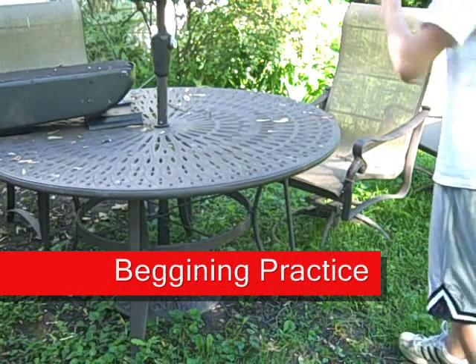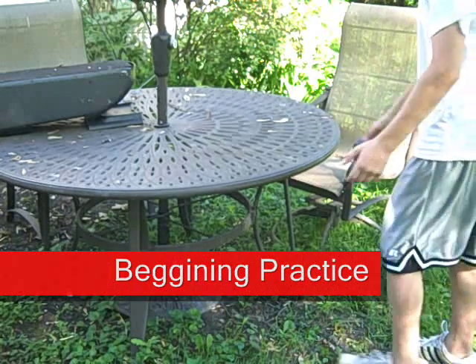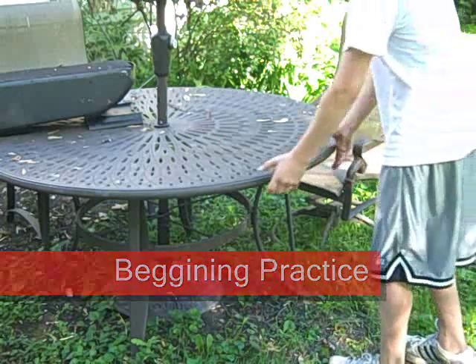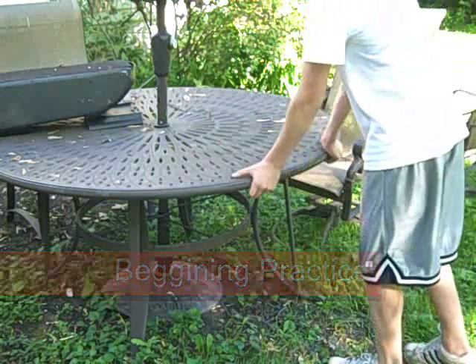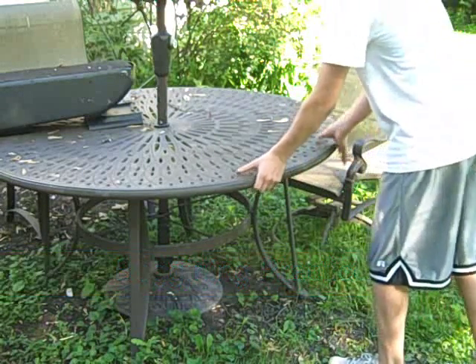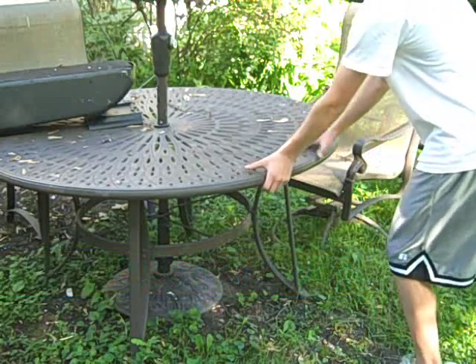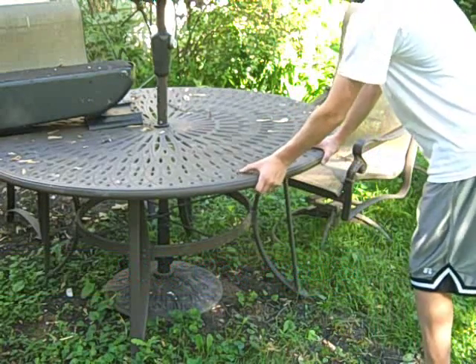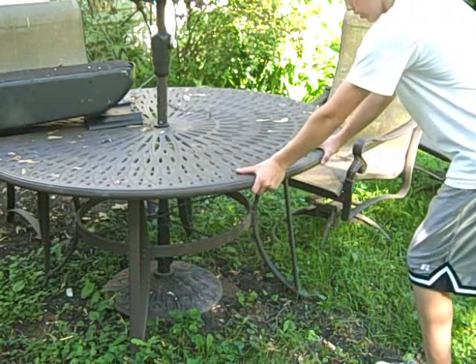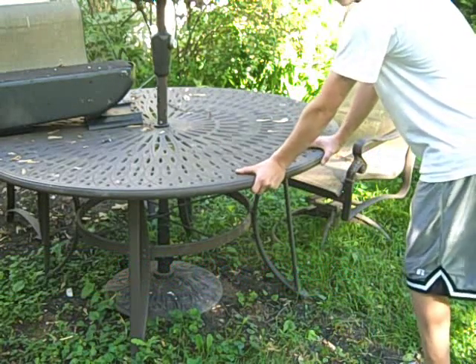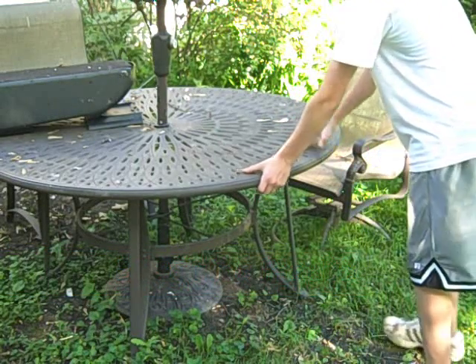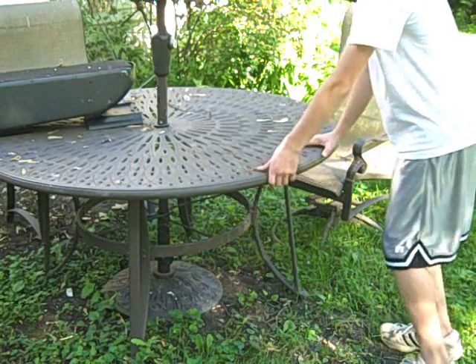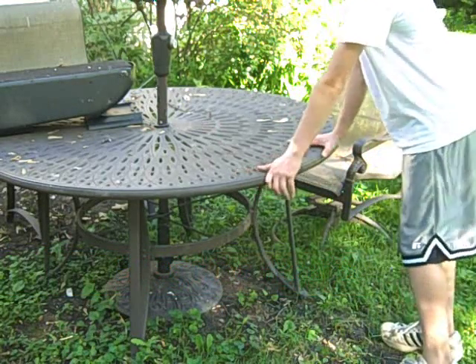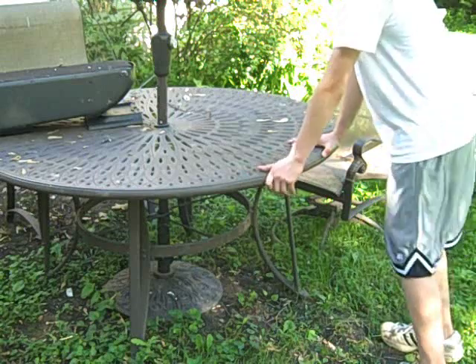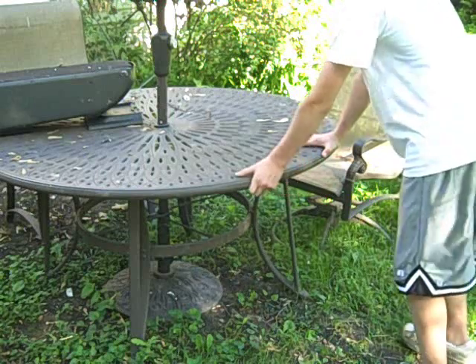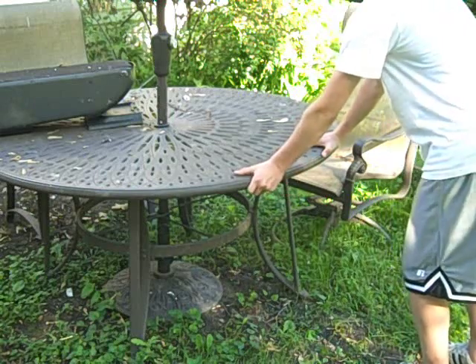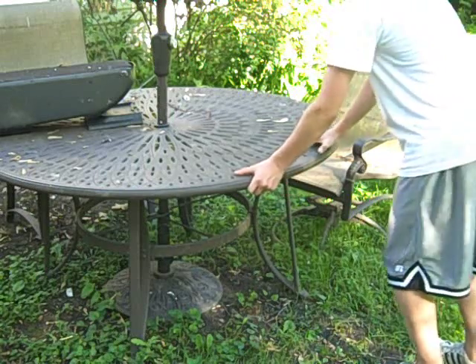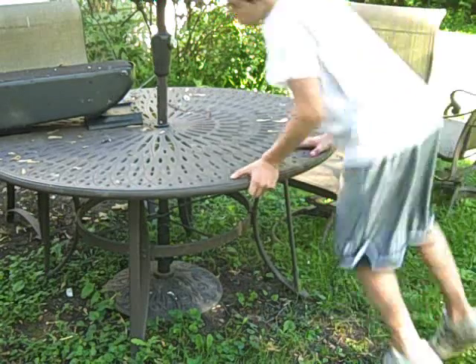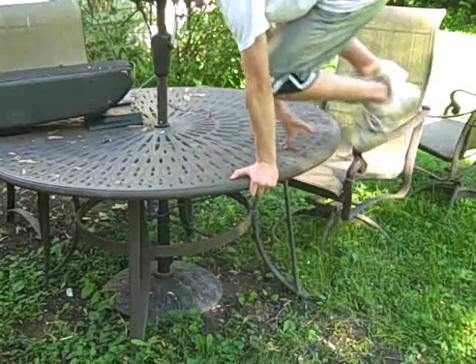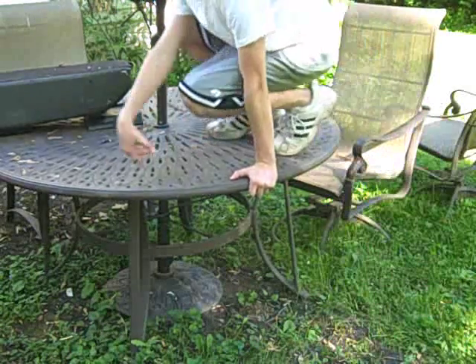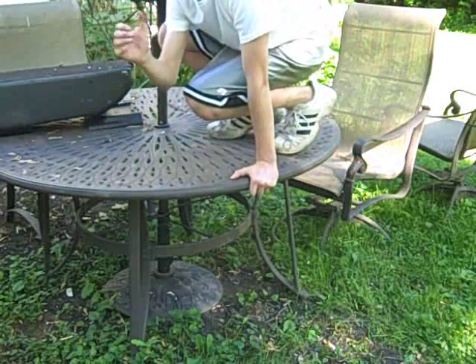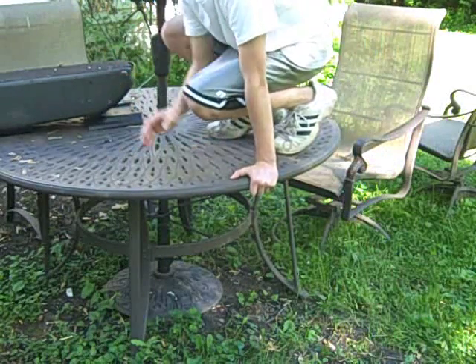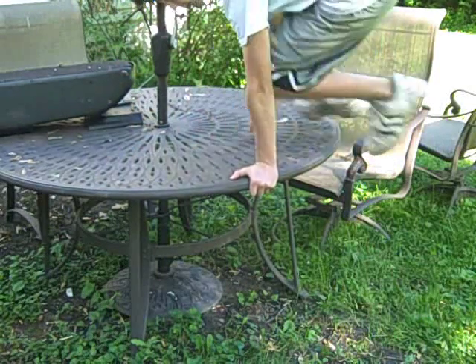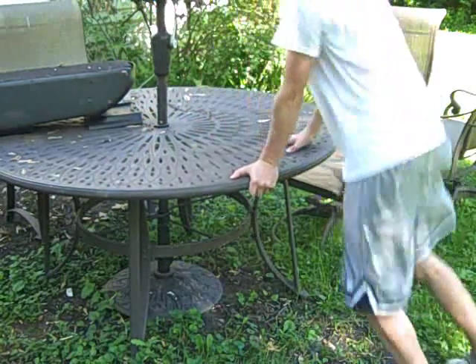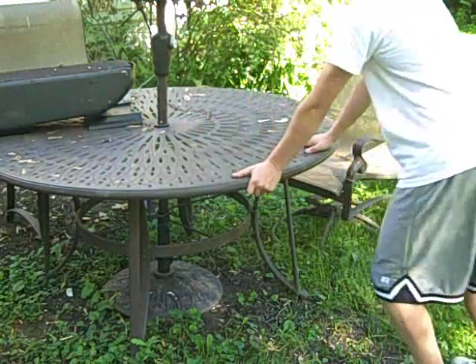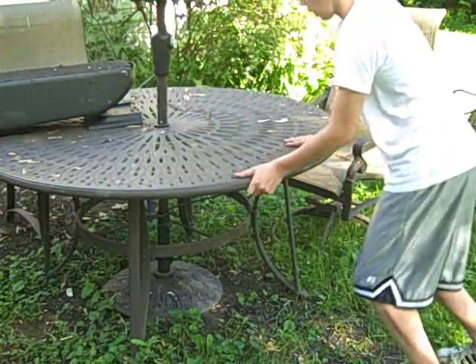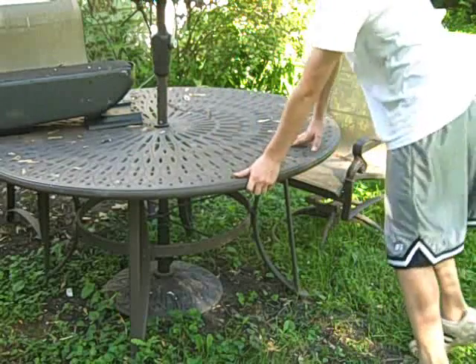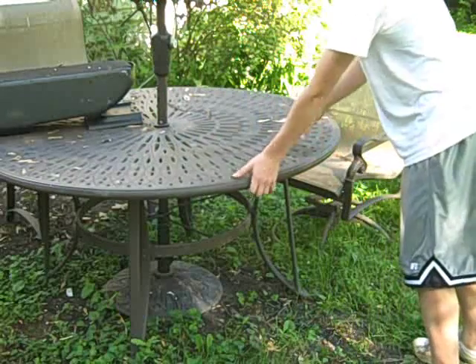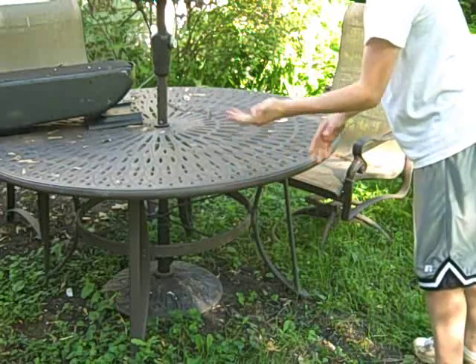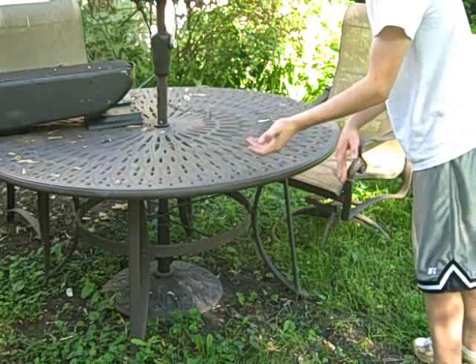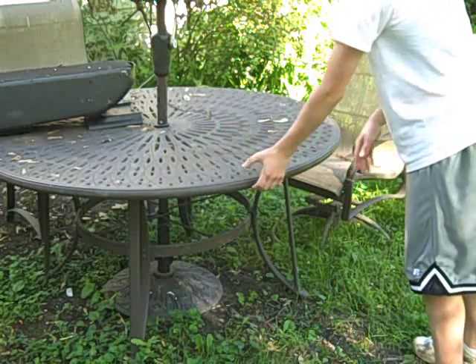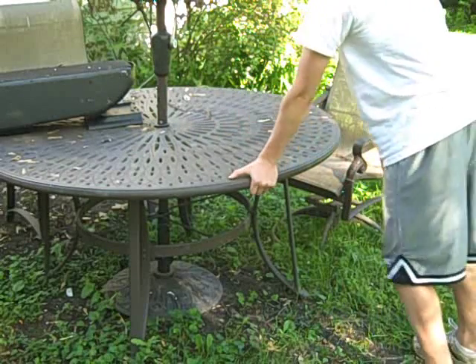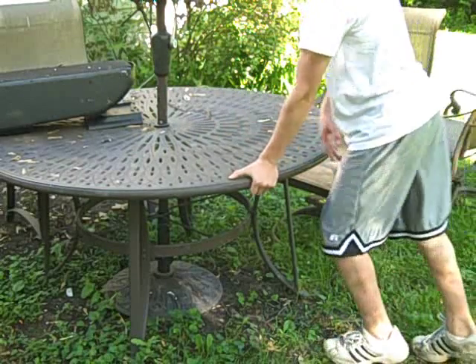For practice, start like this — start up to it, don't take a running start, and just practice jumping and pushing with your right hand. Your left hand is going to stay stationary the whole time.